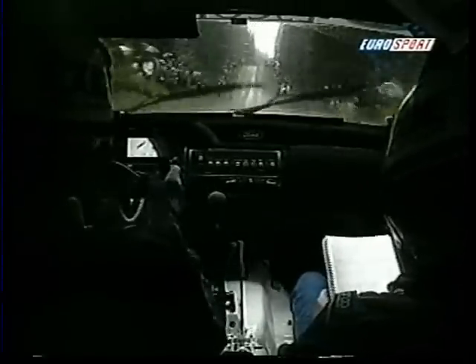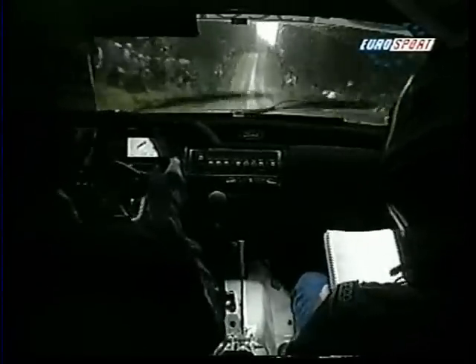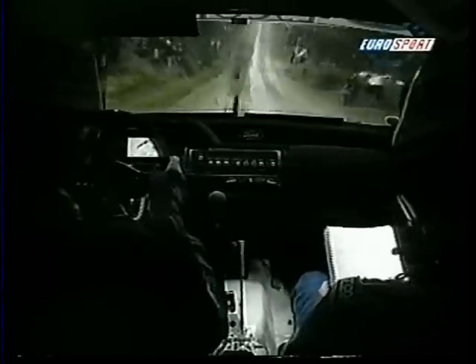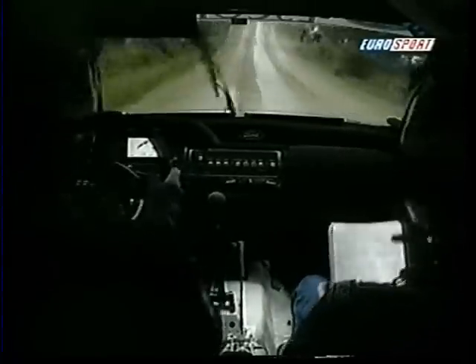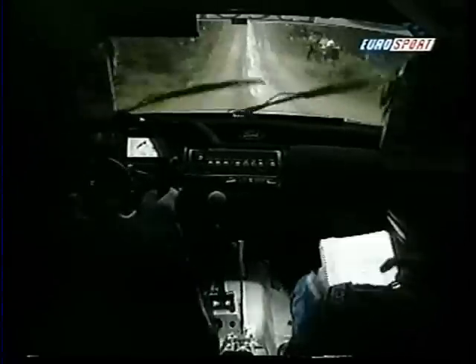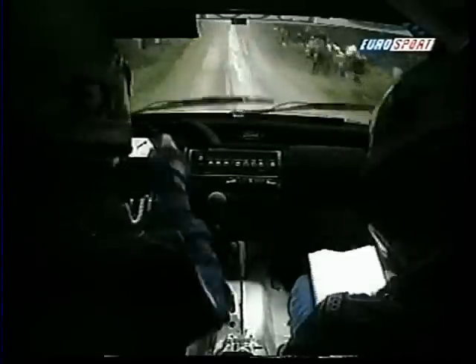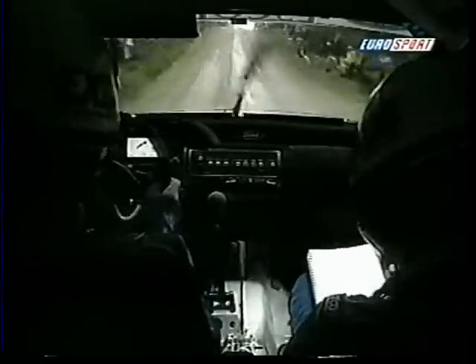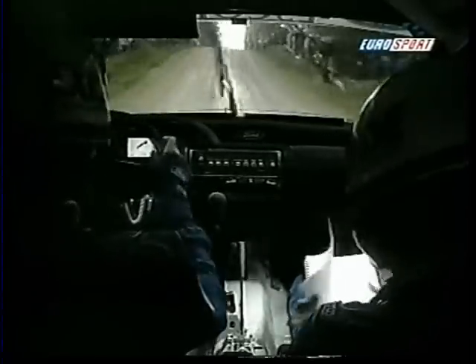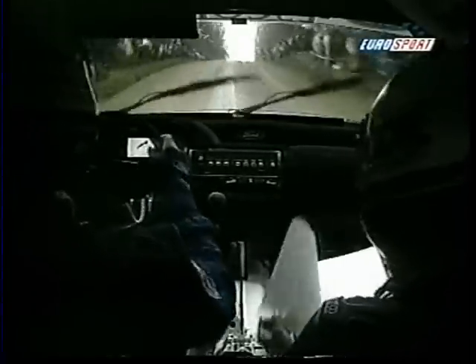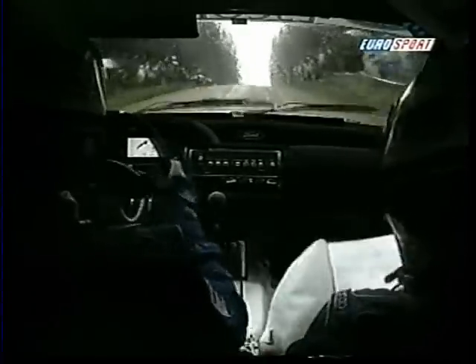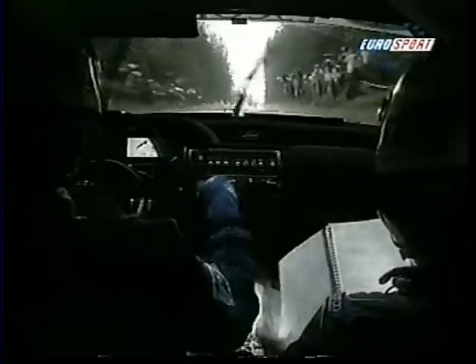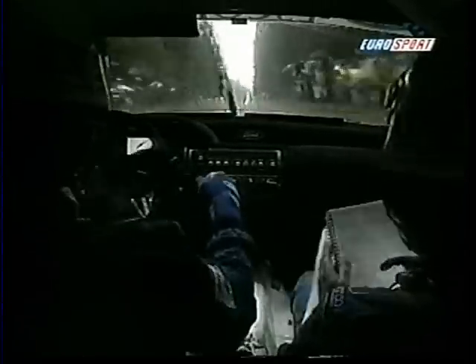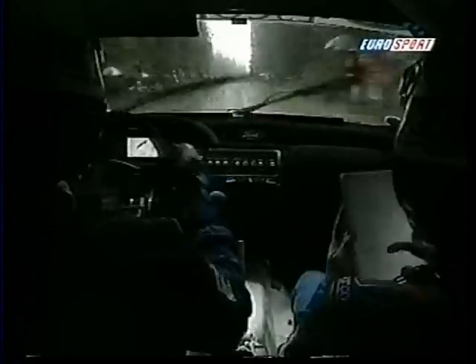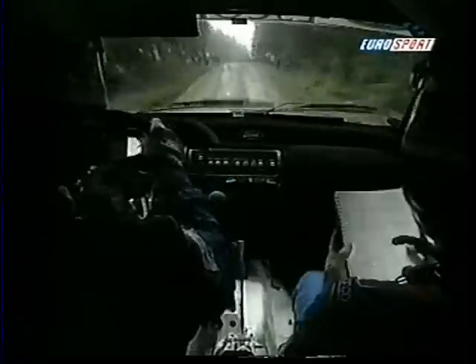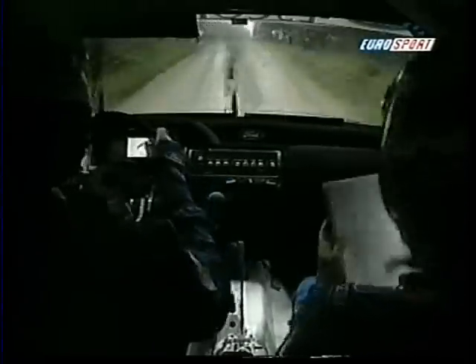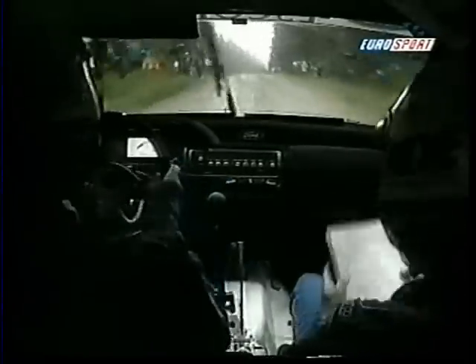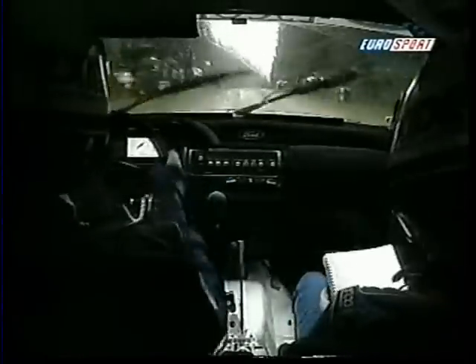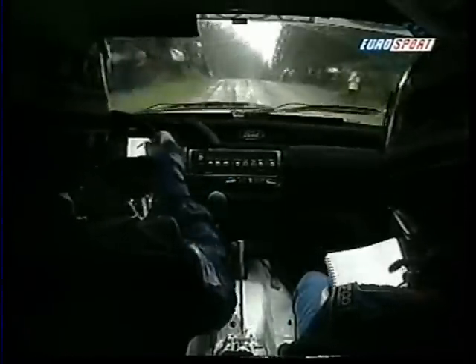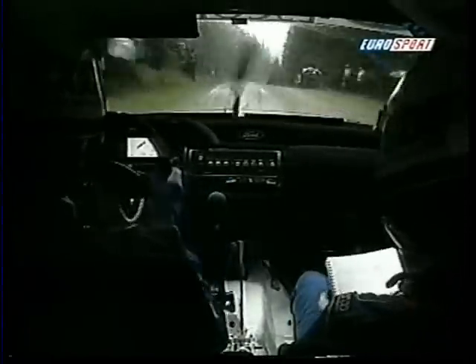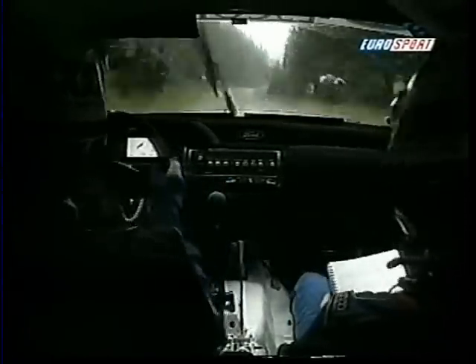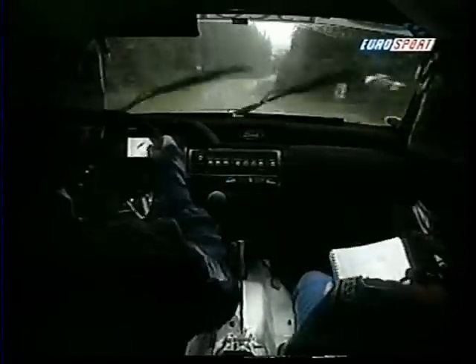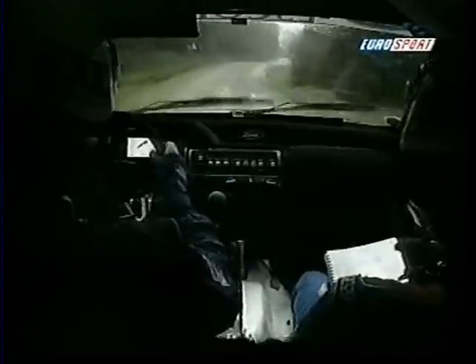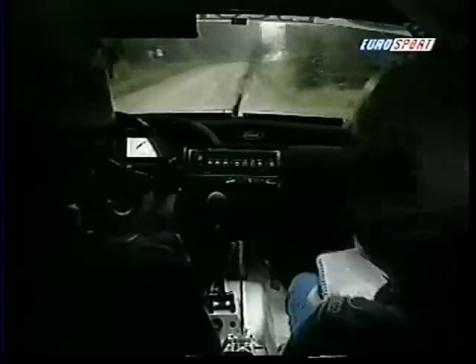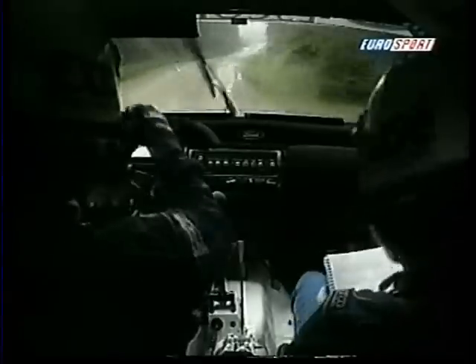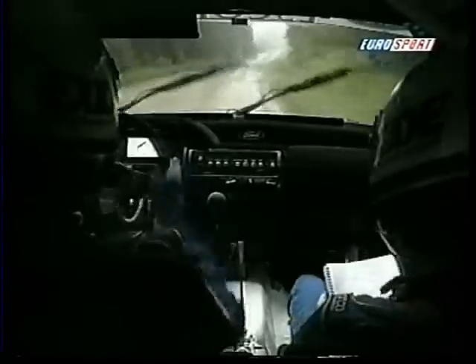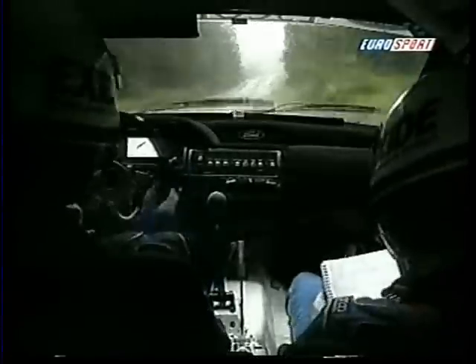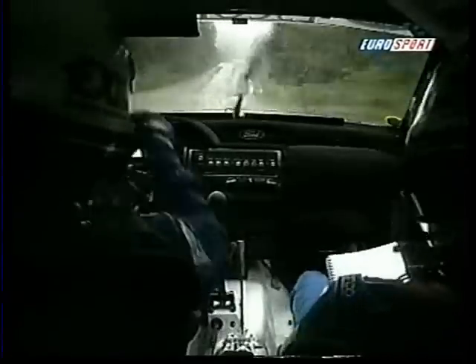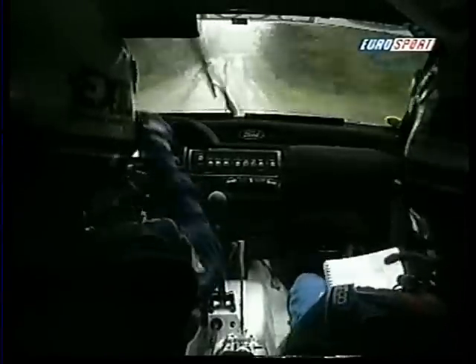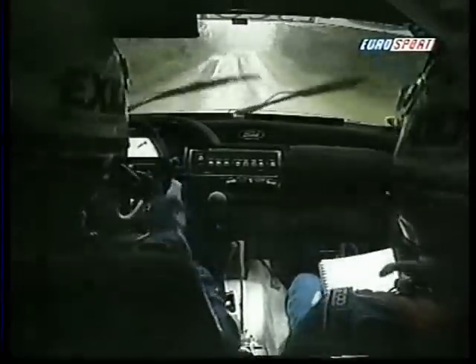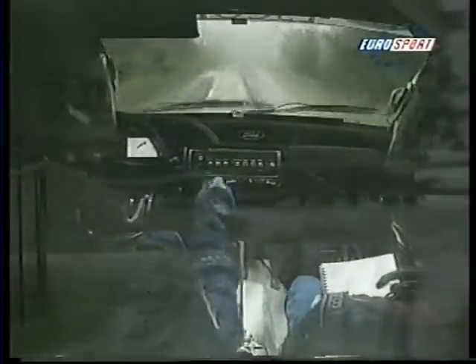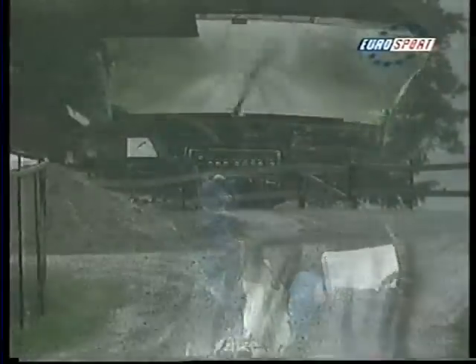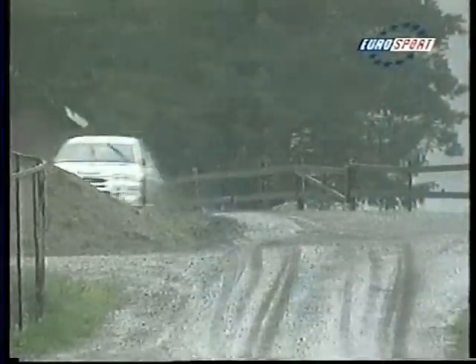To flat right, maybe keep in. 70, small crest, and long fast right. And keep right to very long medium left.